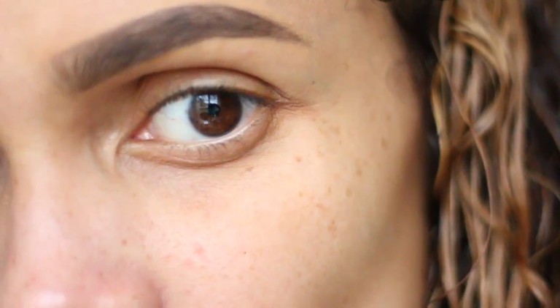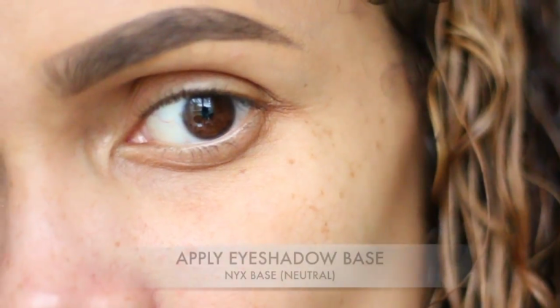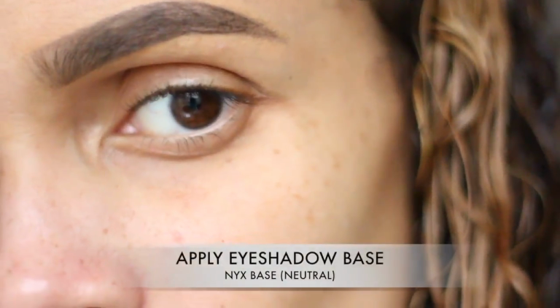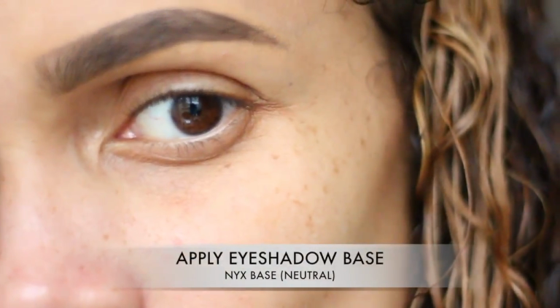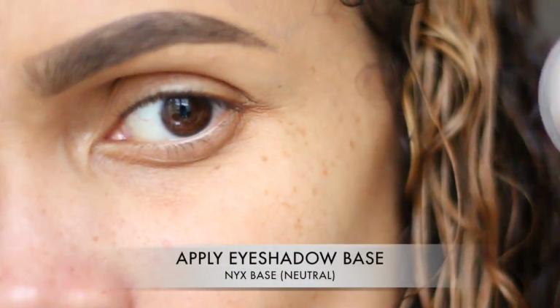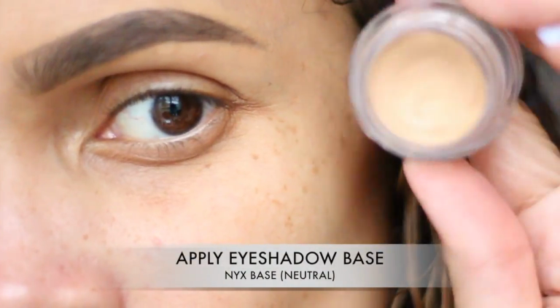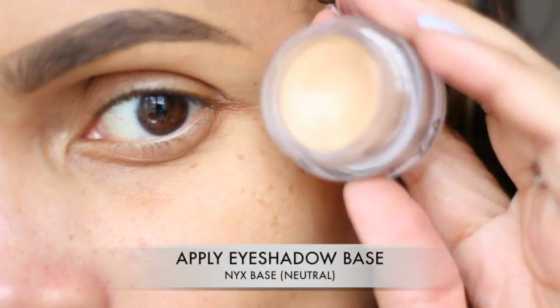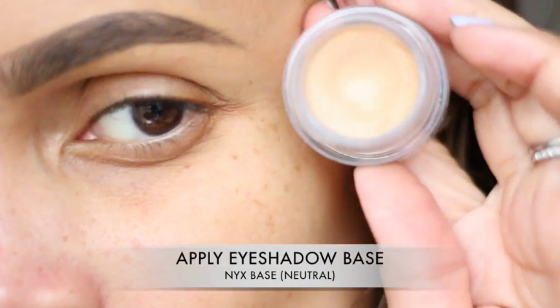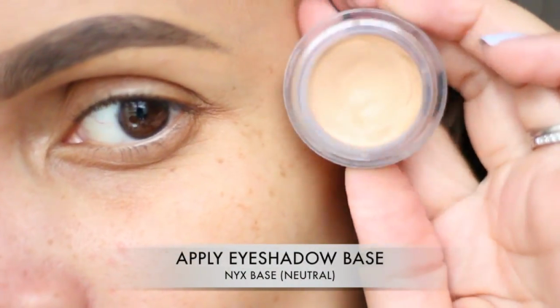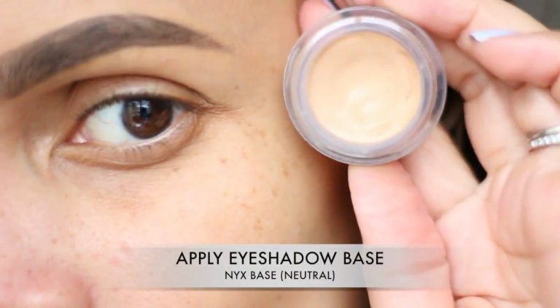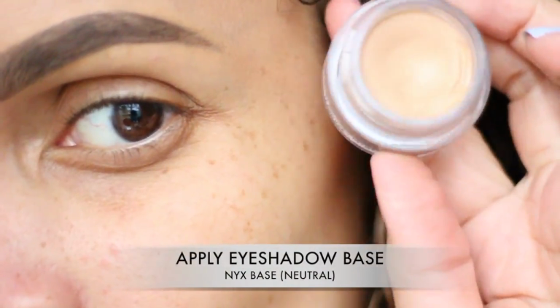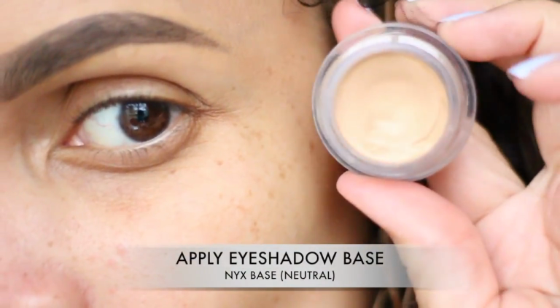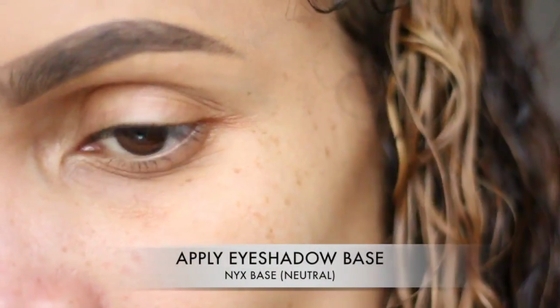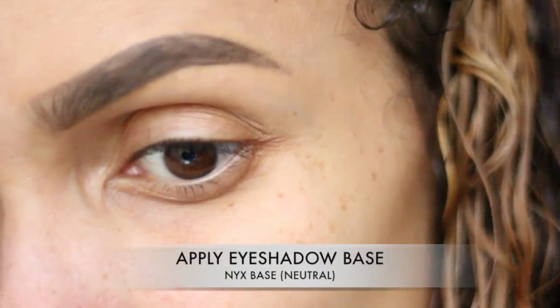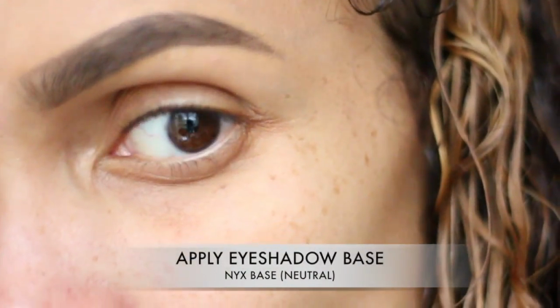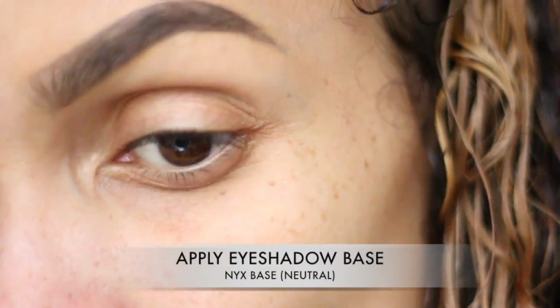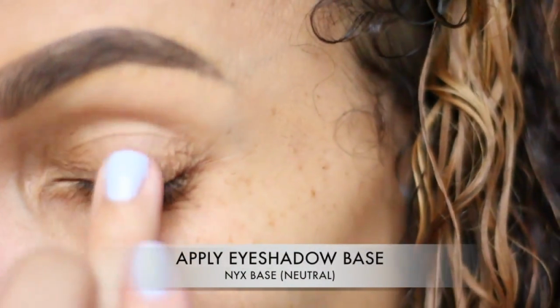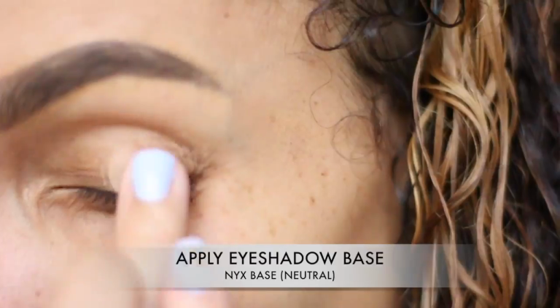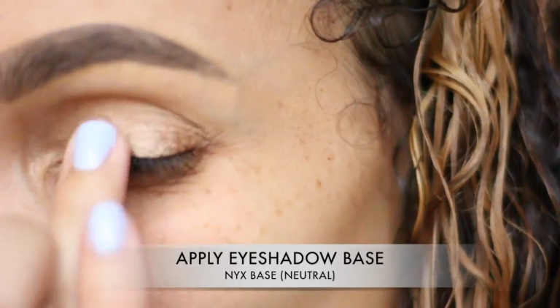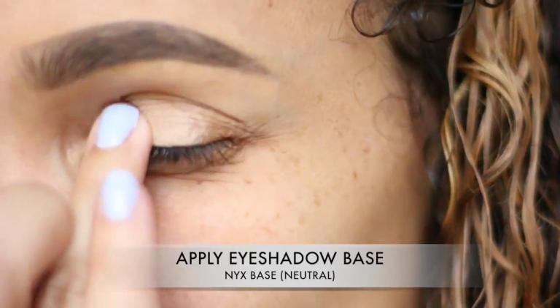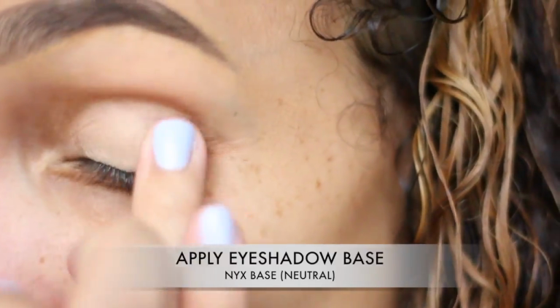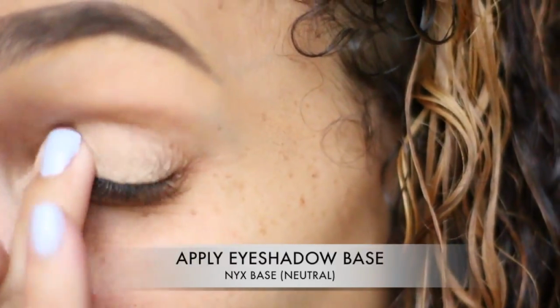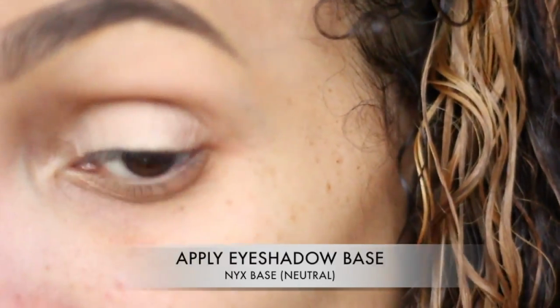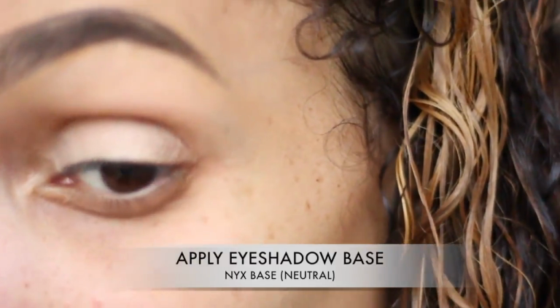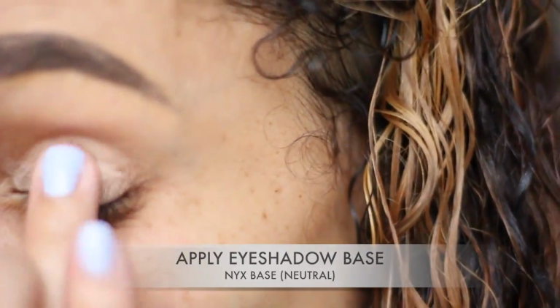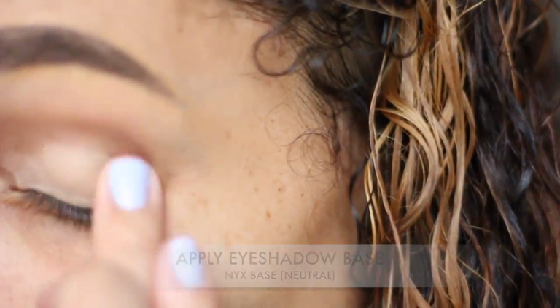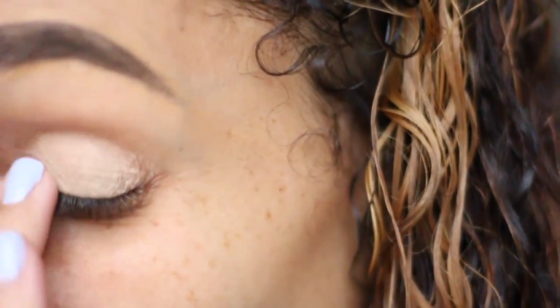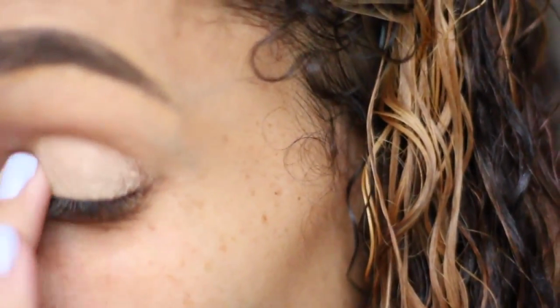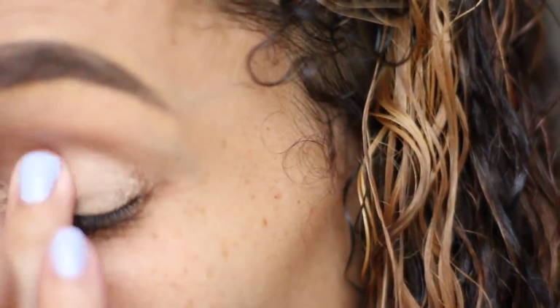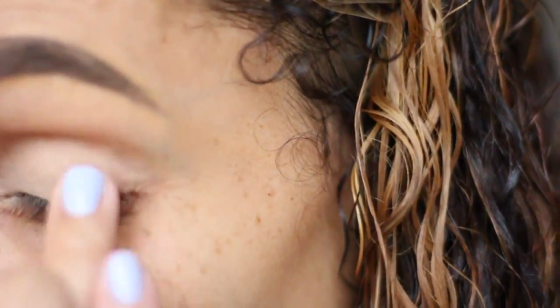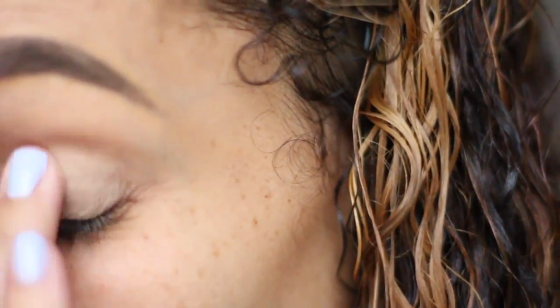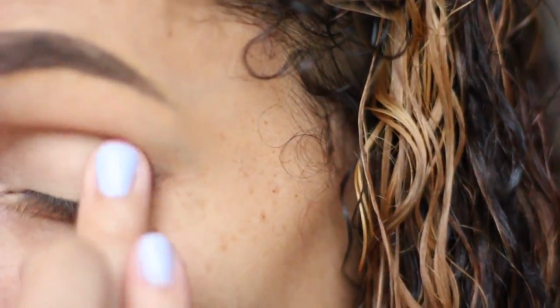All right guys, once you have your eyes primed with your primer, you're going to go in with an eyeshadow base. I'm using NYX Base in Neutral. I'm applying that with my finger all over my lid.